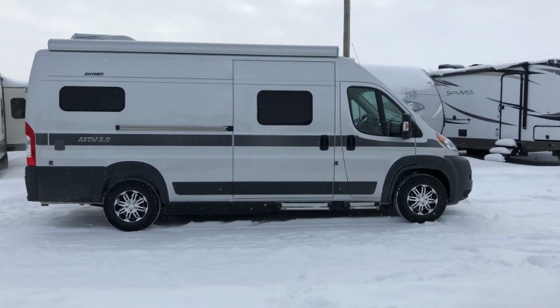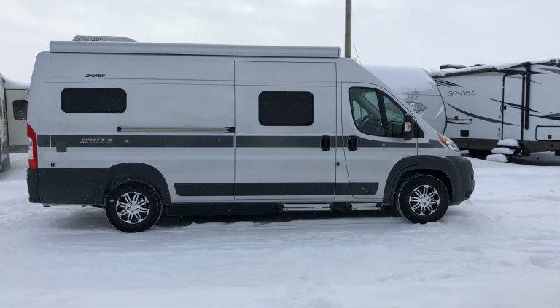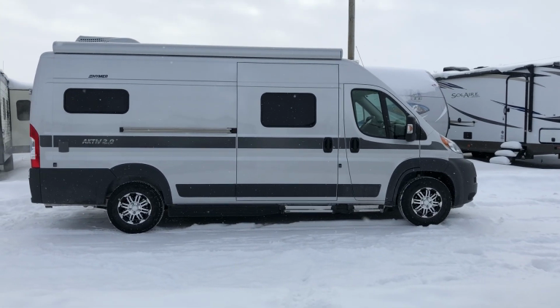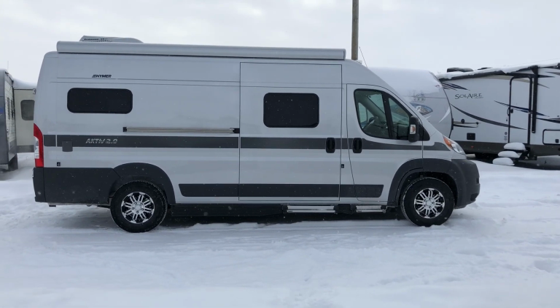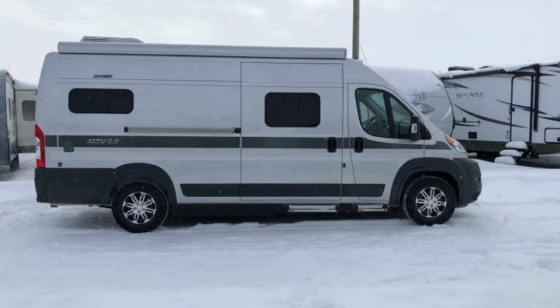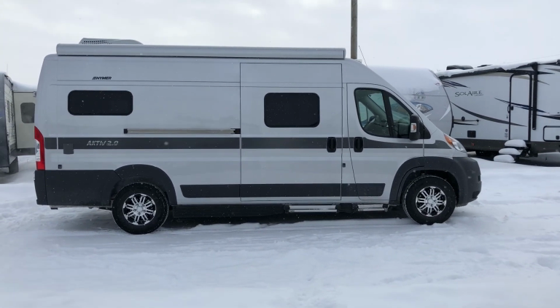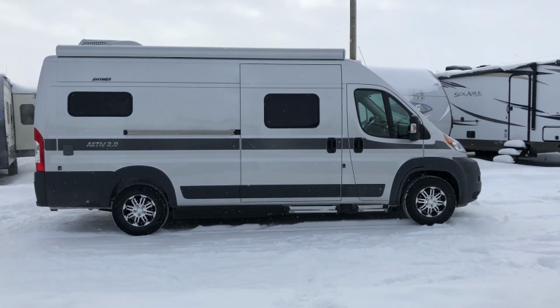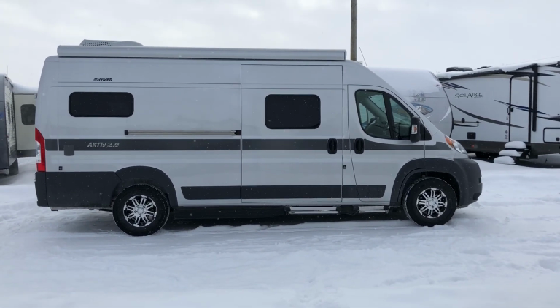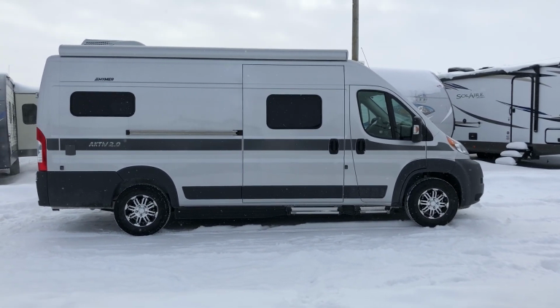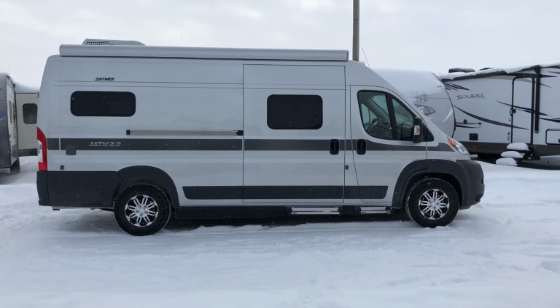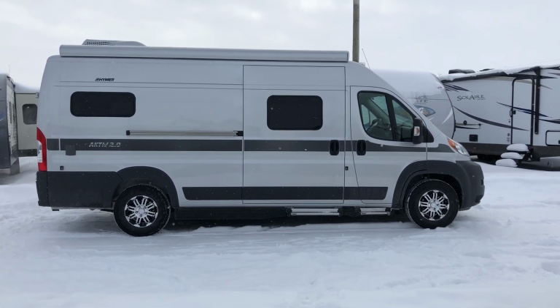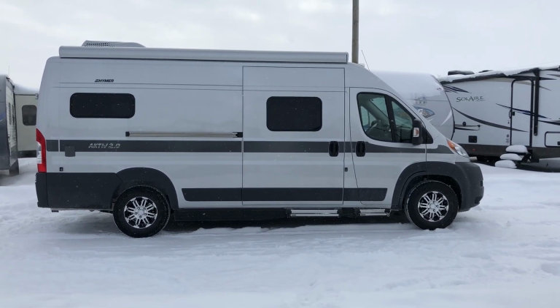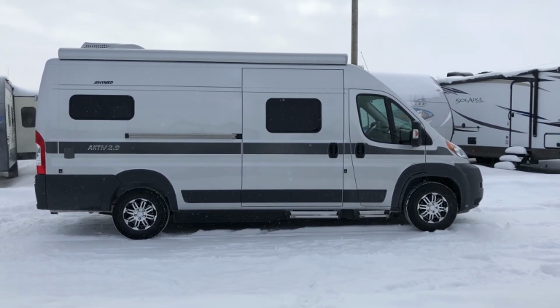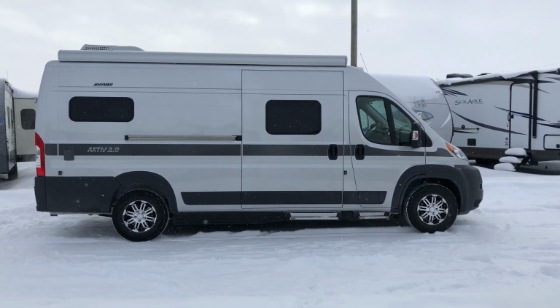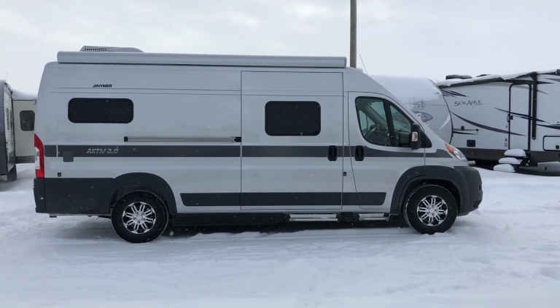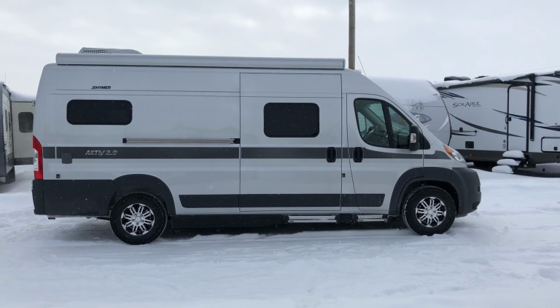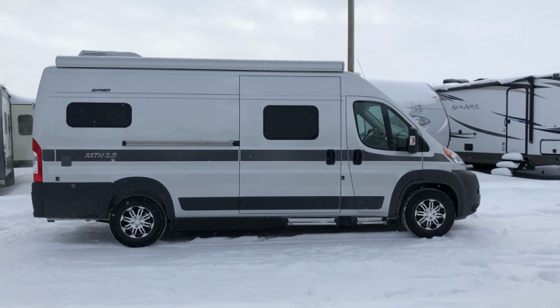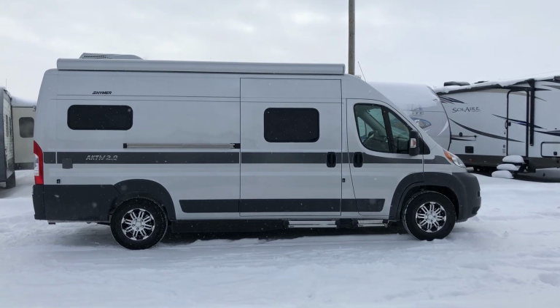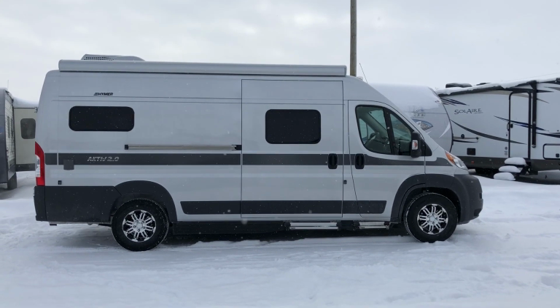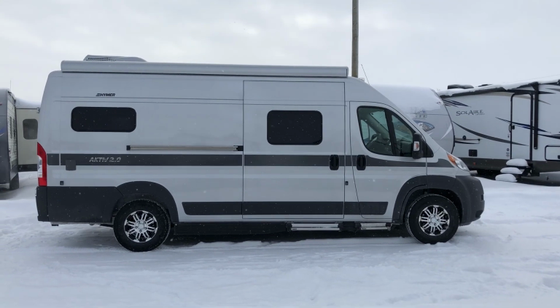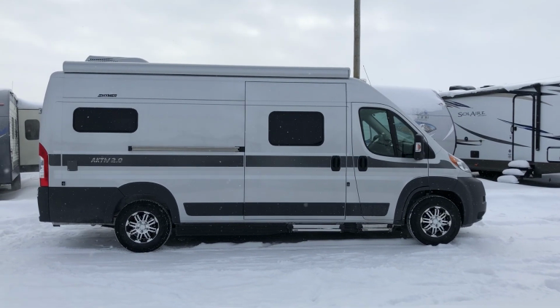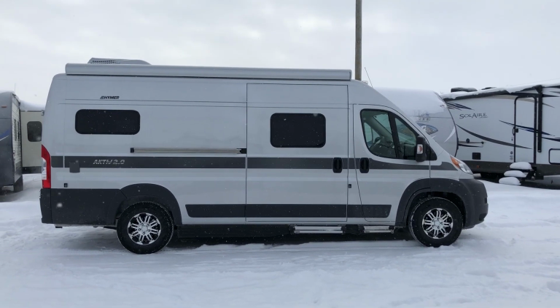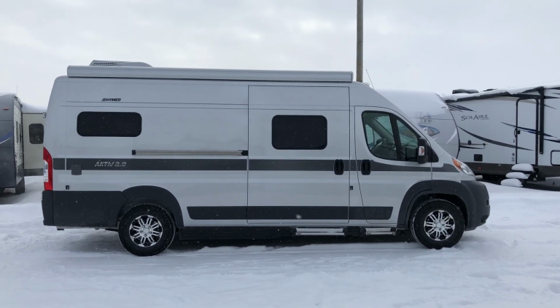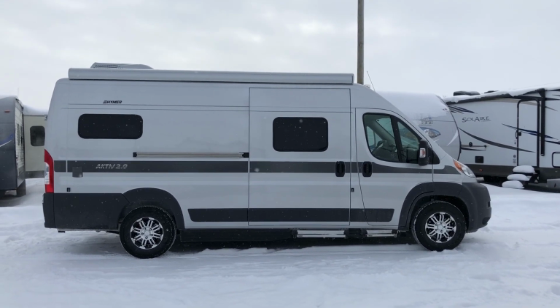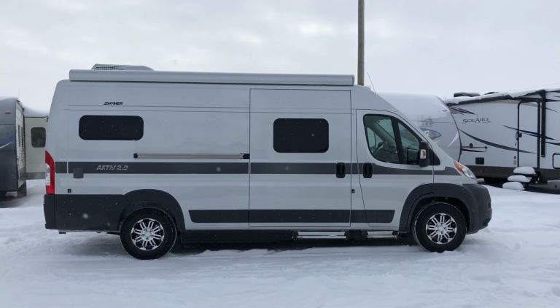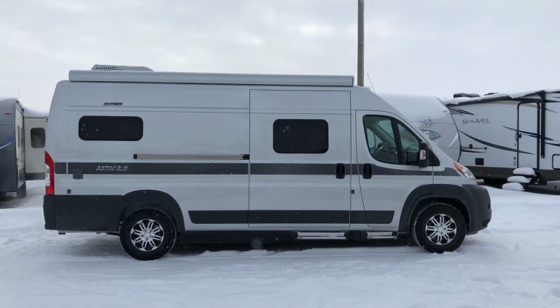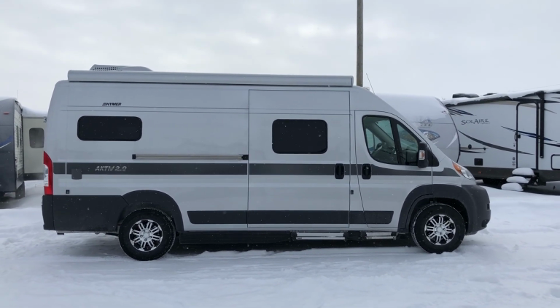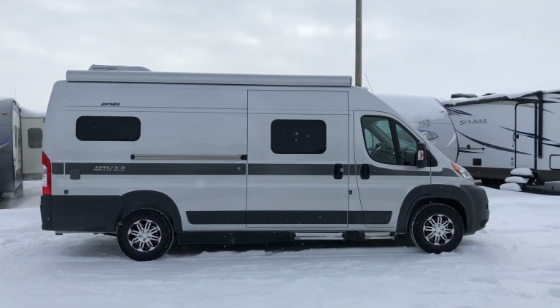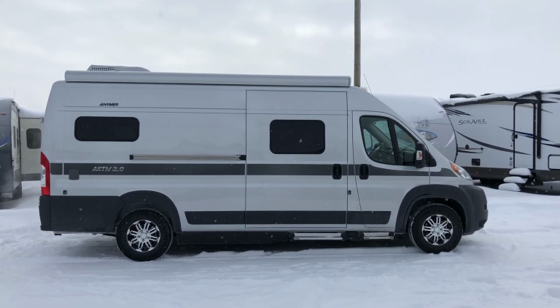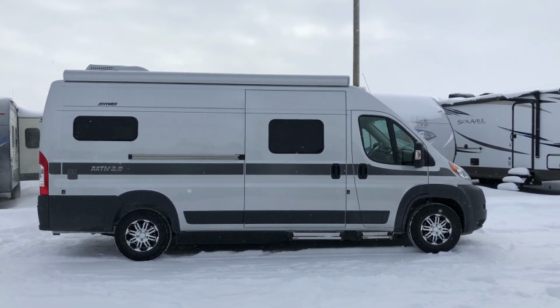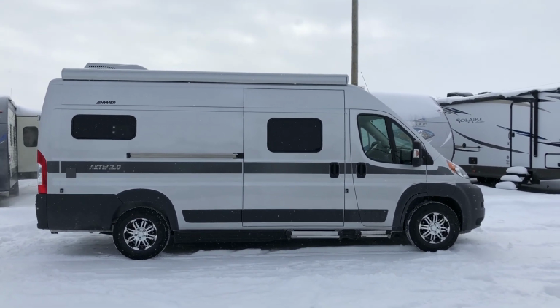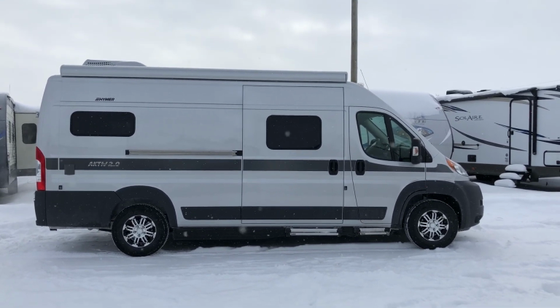Hi everybody, Chad Boudreaux here at Campout RV in Stratford, Ontario. I'm going to give you a tour of the 2018 Hymer Active 2.0 we have in stock.